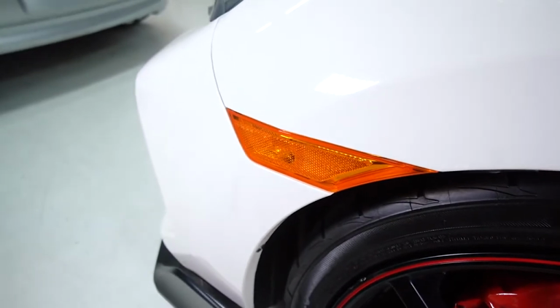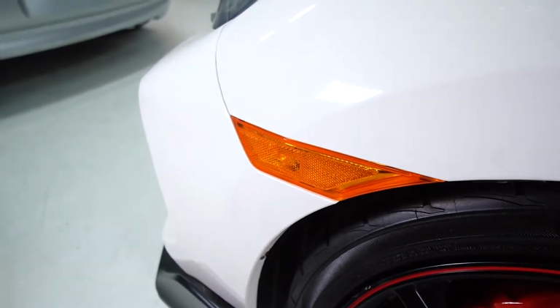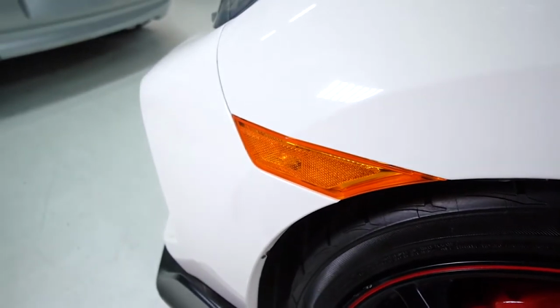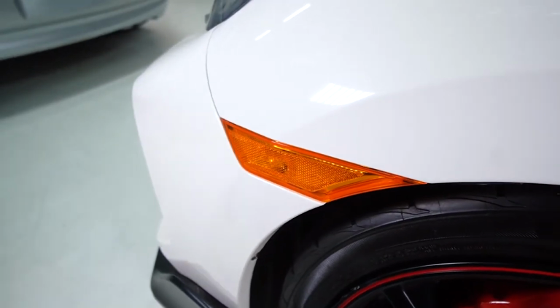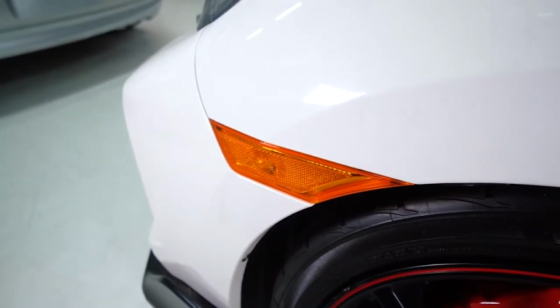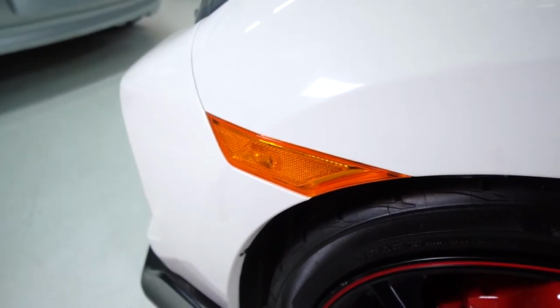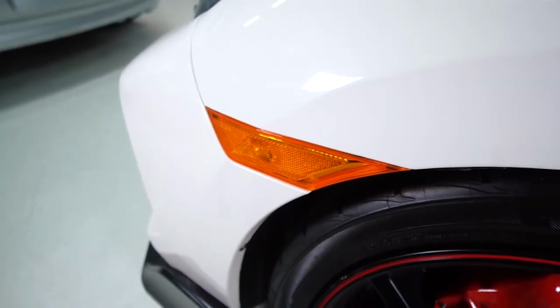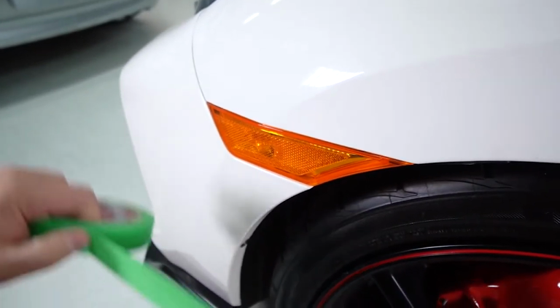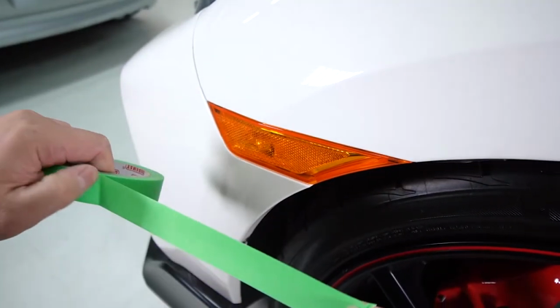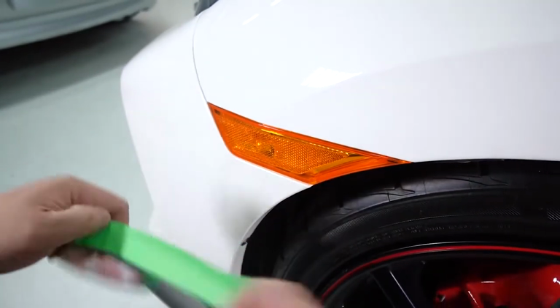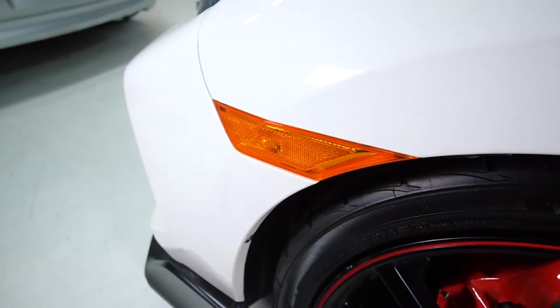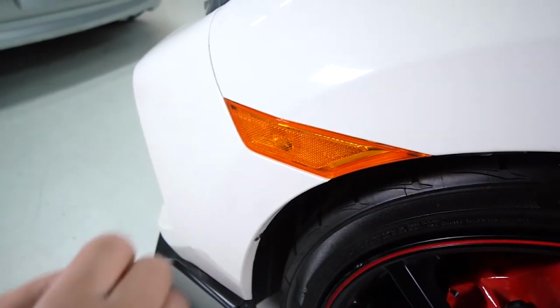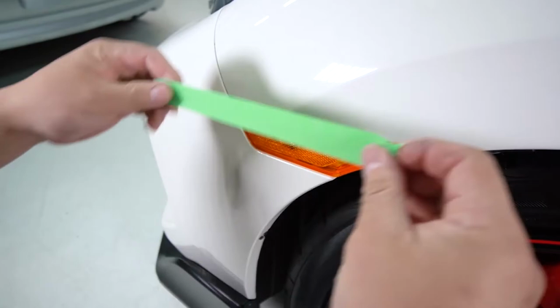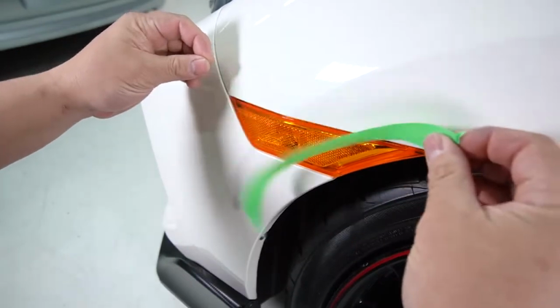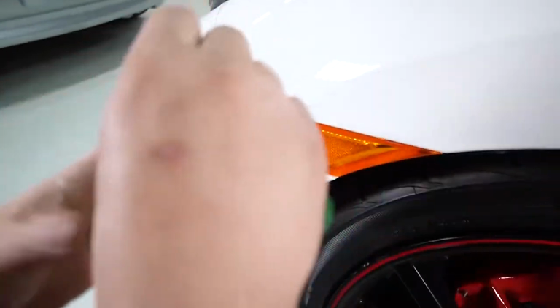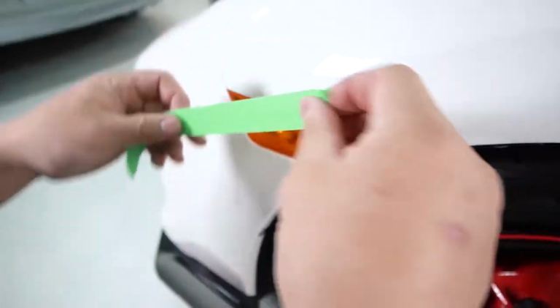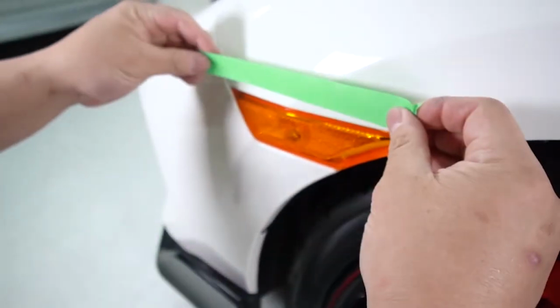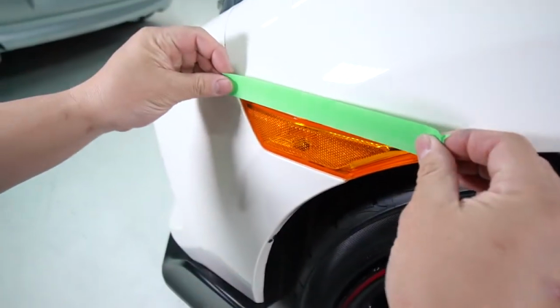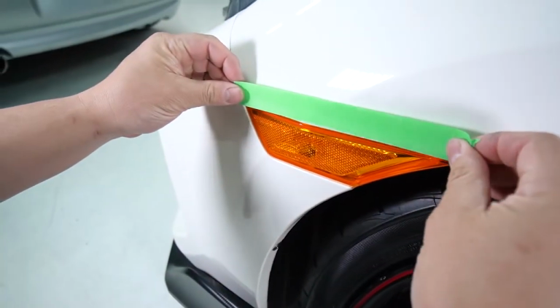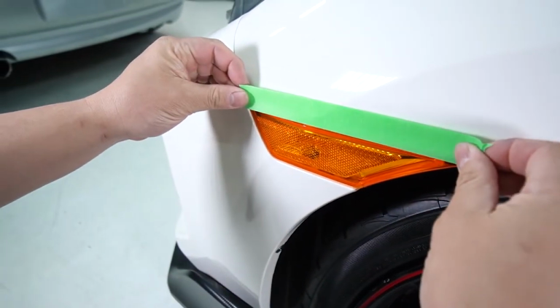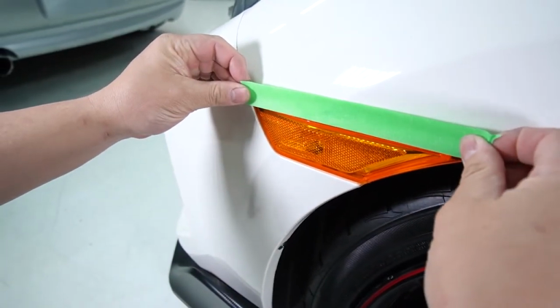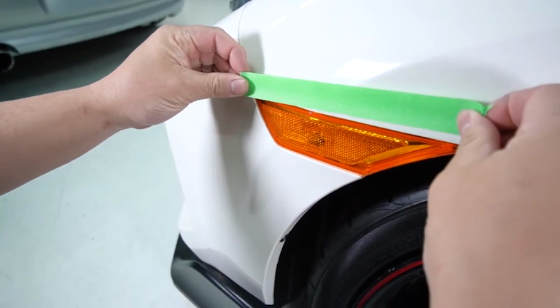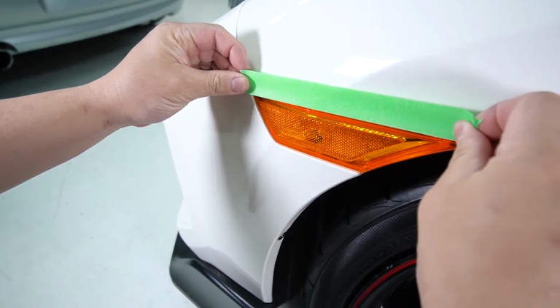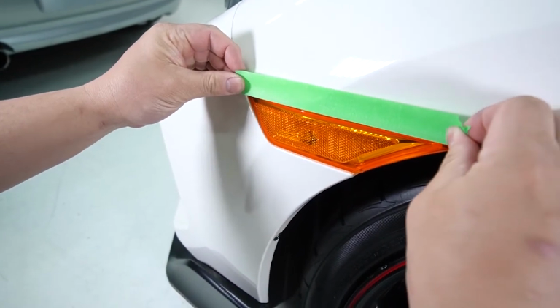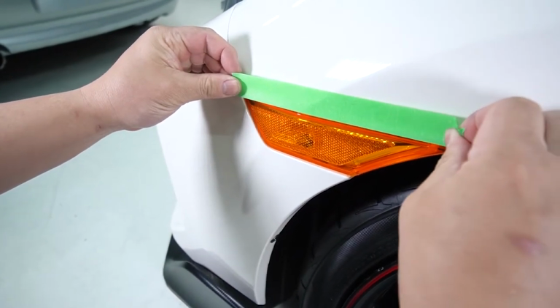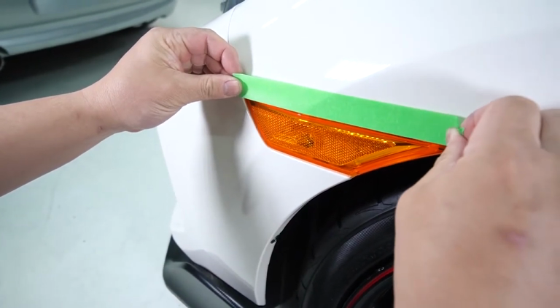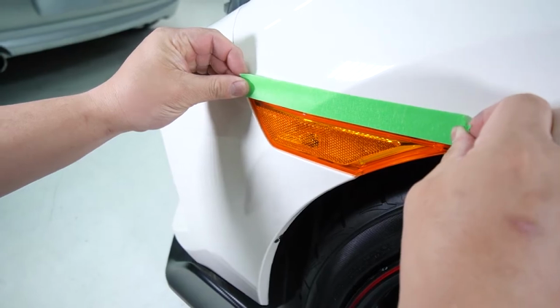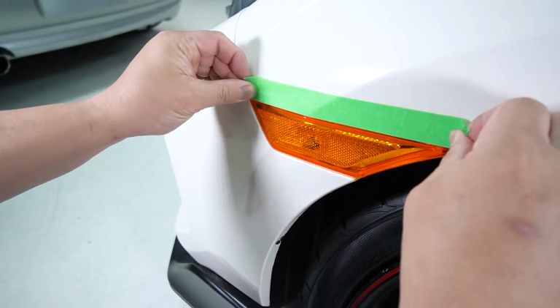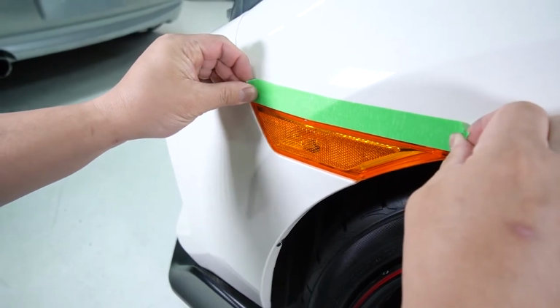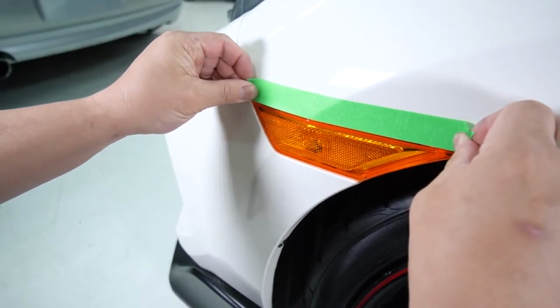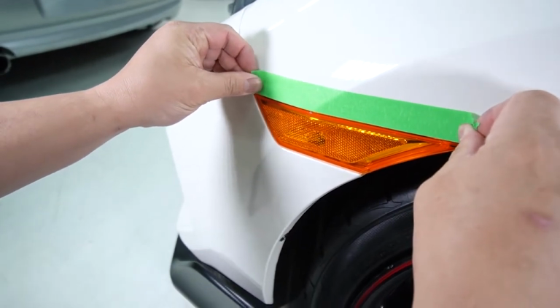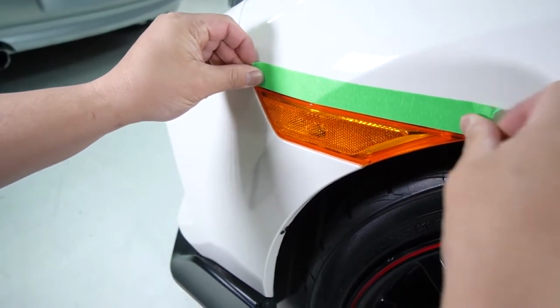First thing you're going to do is take some masking tape and mask off the top portion of the fender where it meets the side marker.